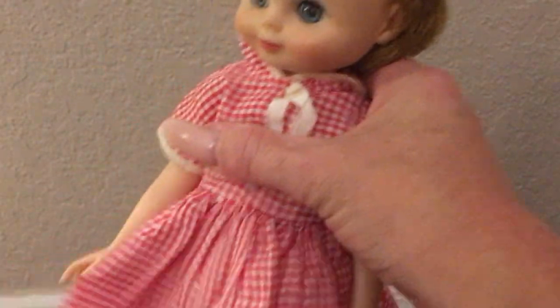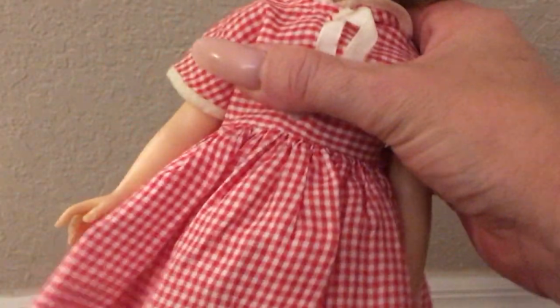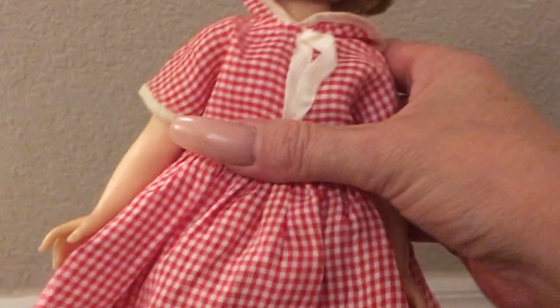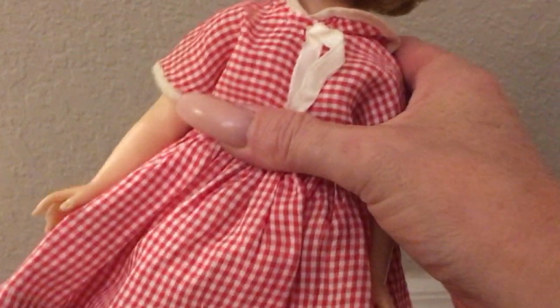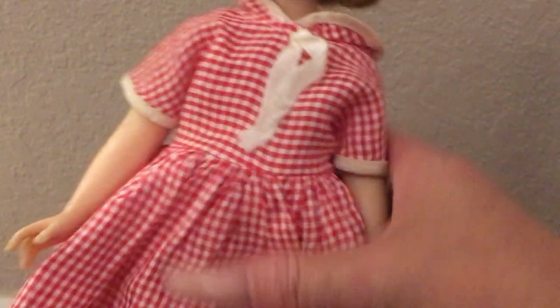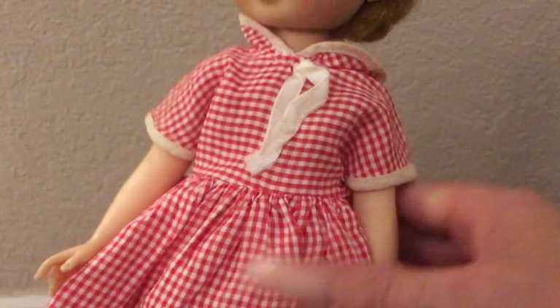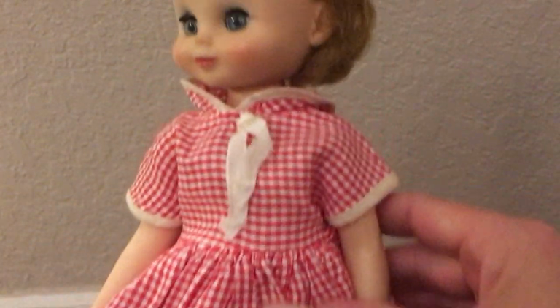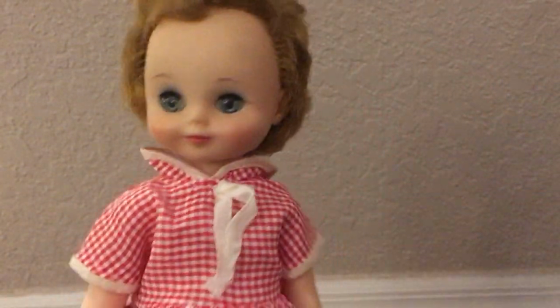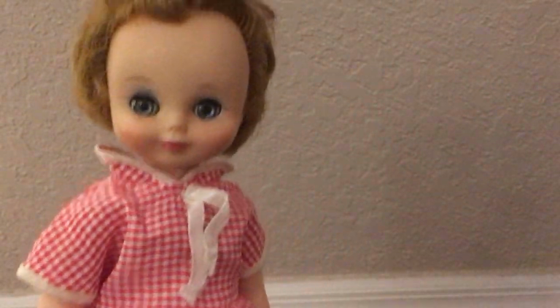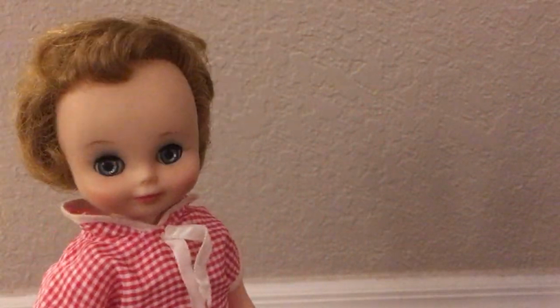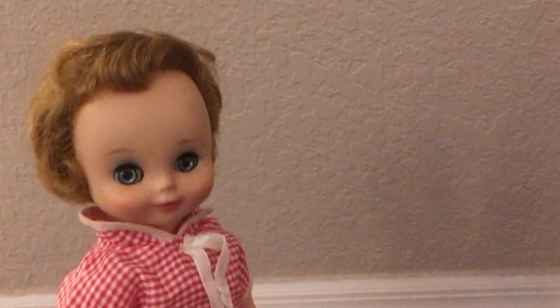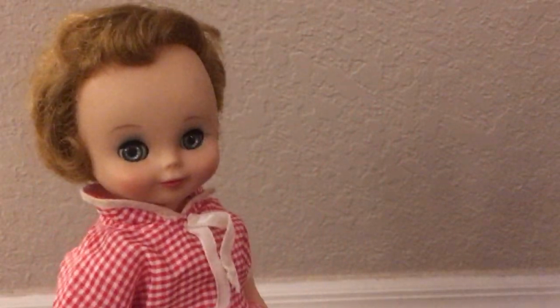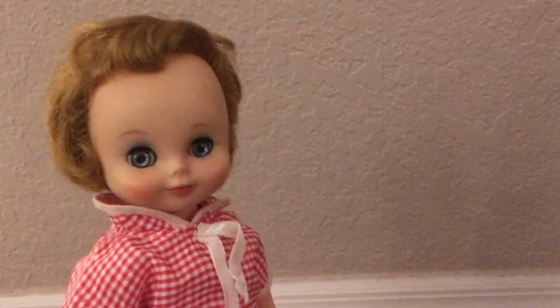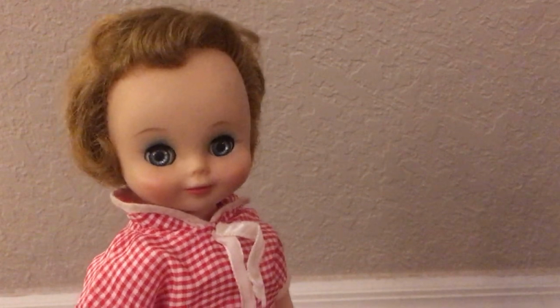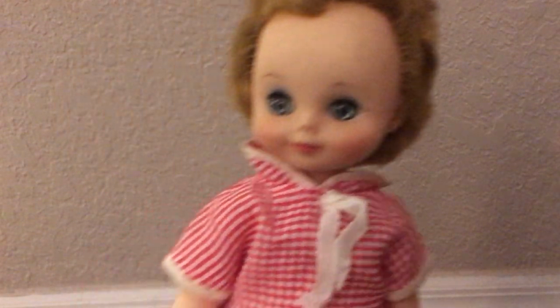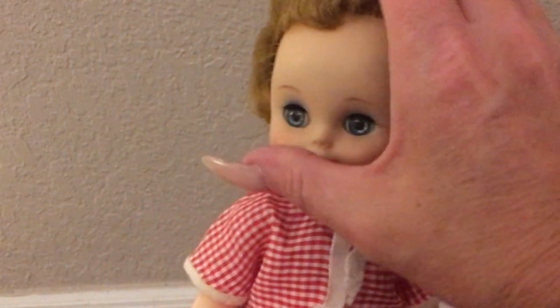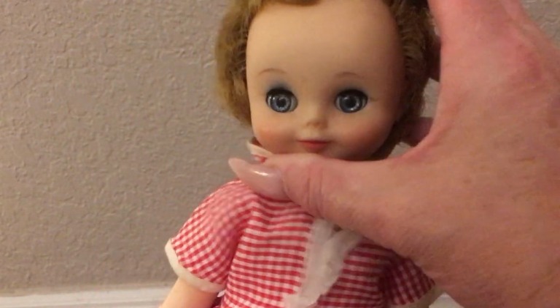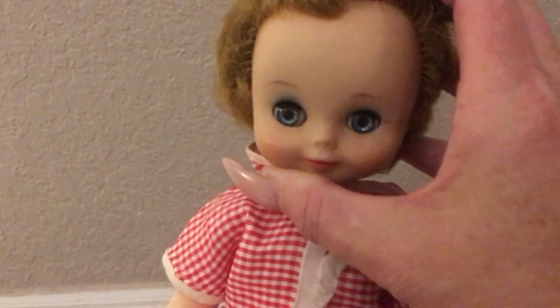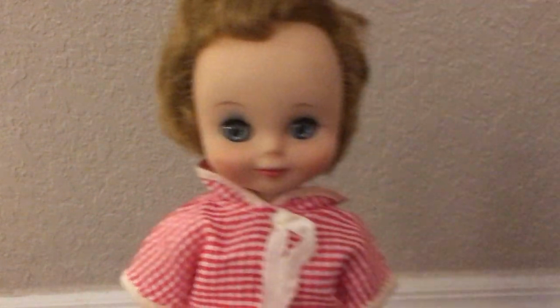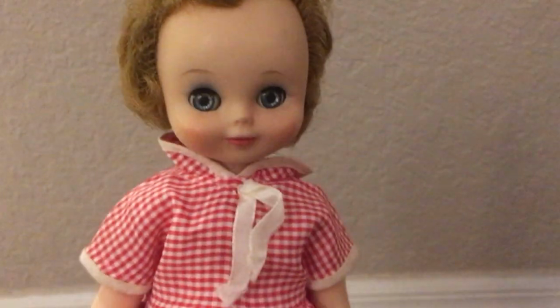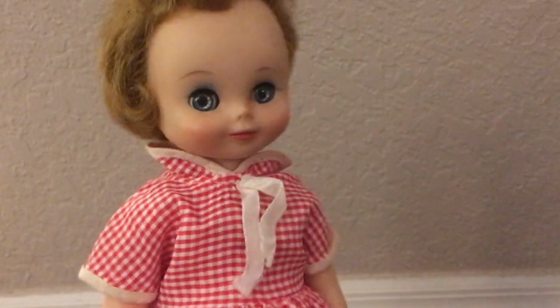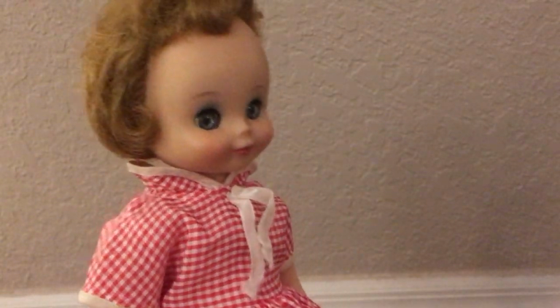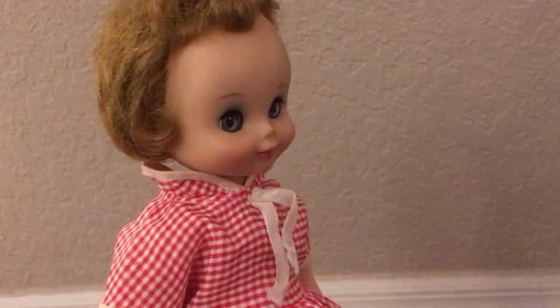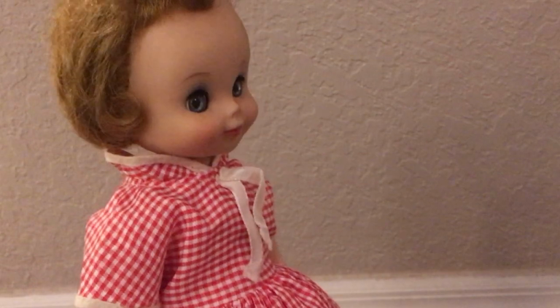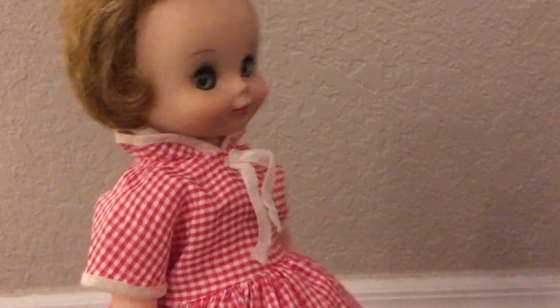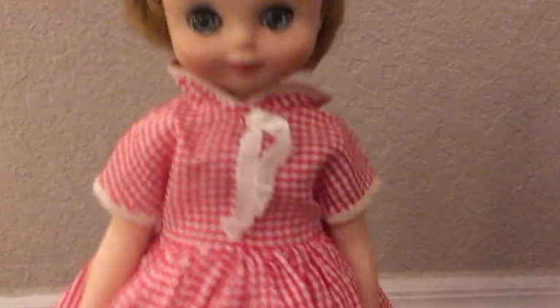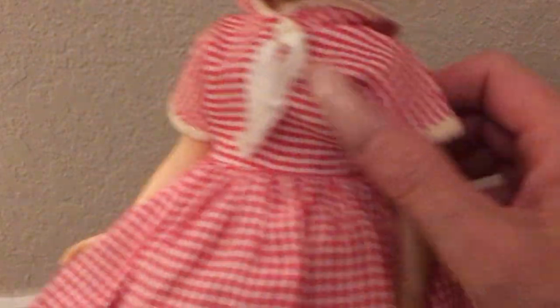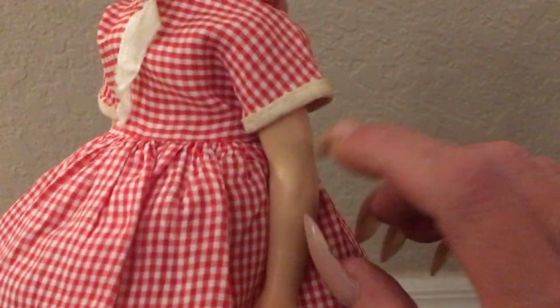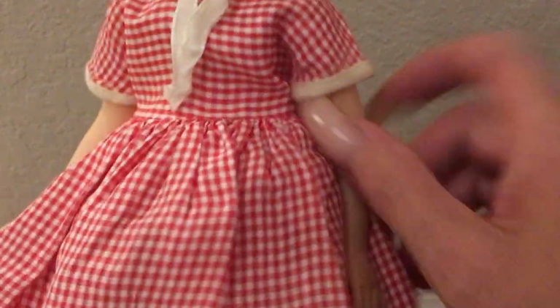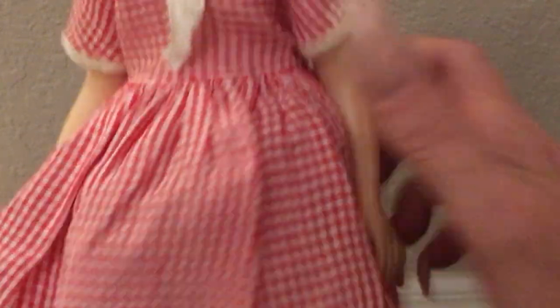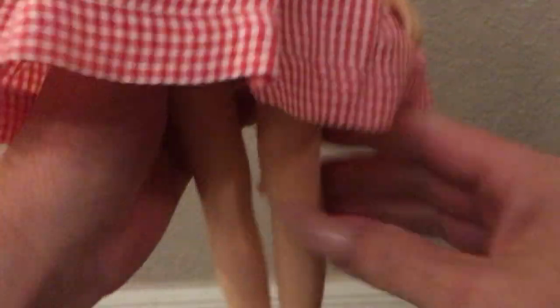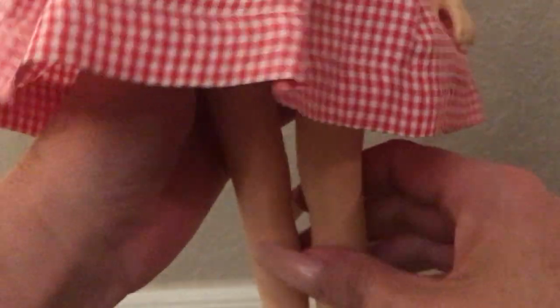The smaller ones — the tiny Betsy McCall — they have a lot of joints on those particular dolls. These mid-sized dolls, I haven't seen one yet that has any joints in the elbows and in the knees.